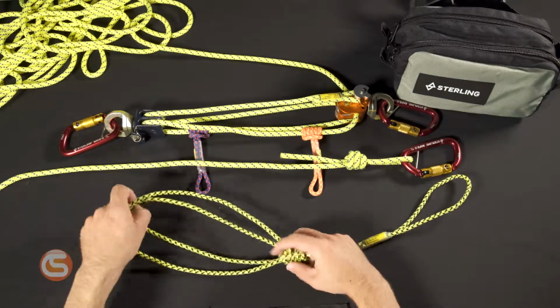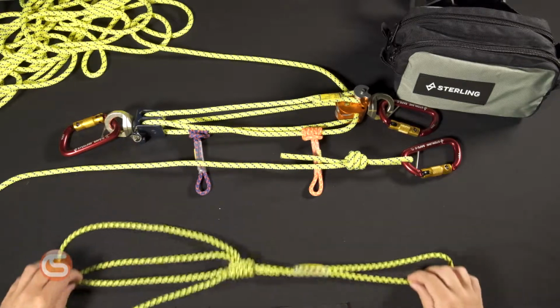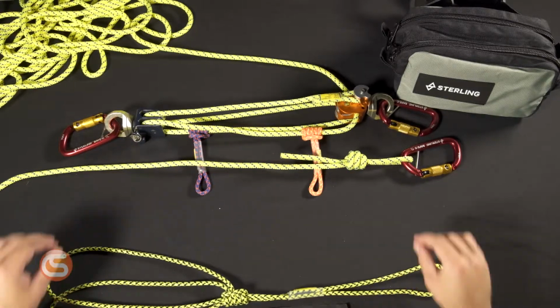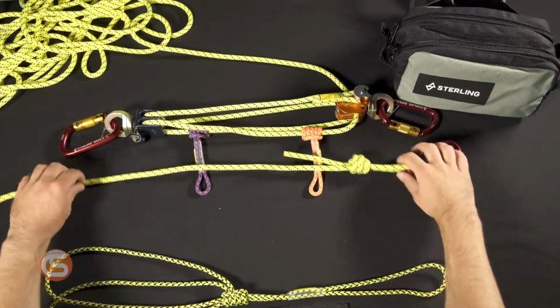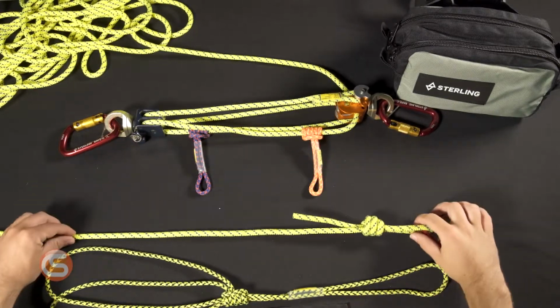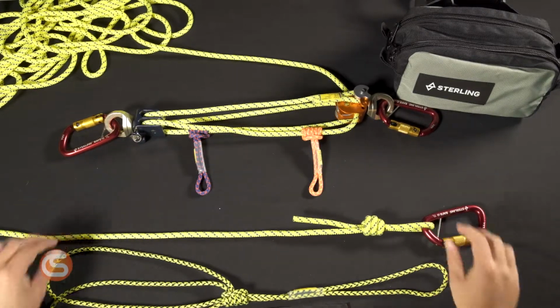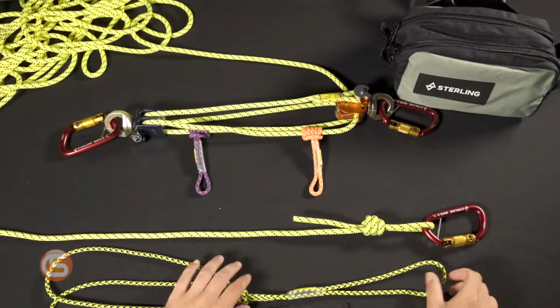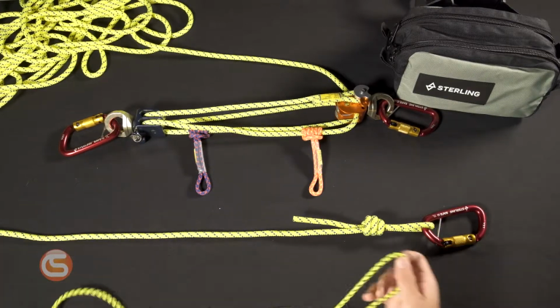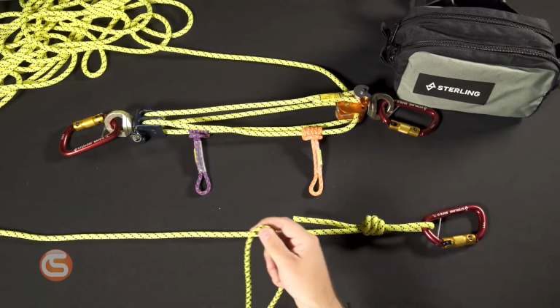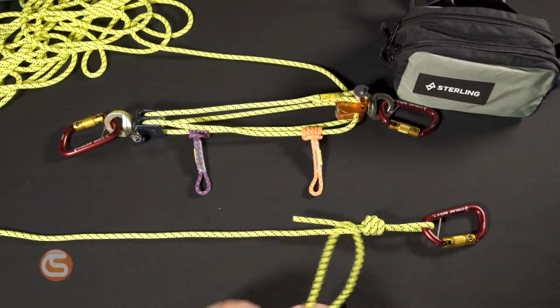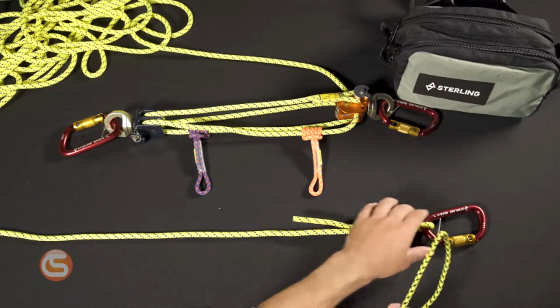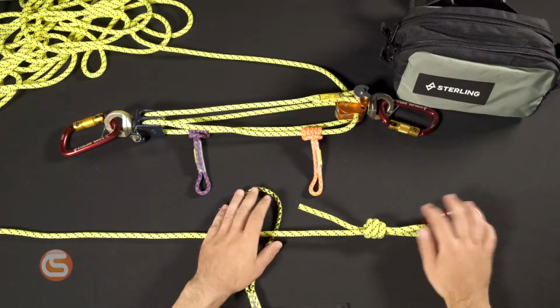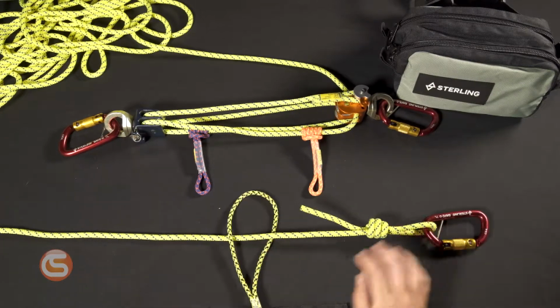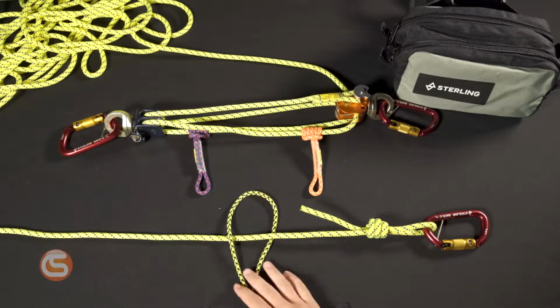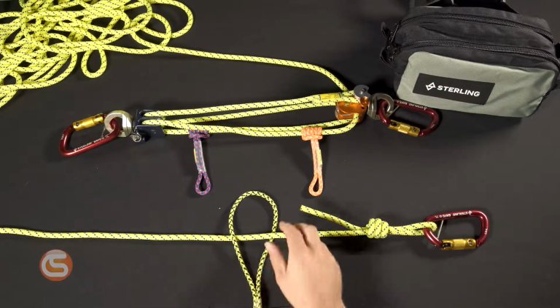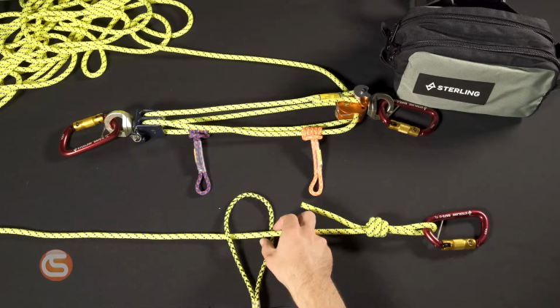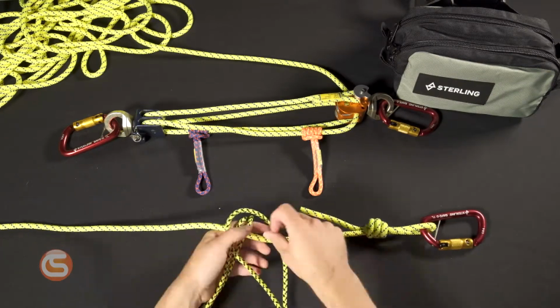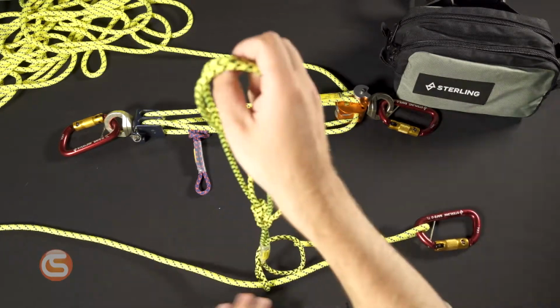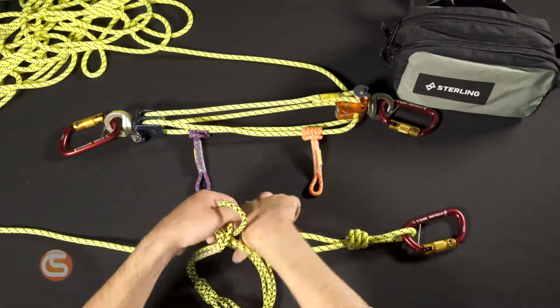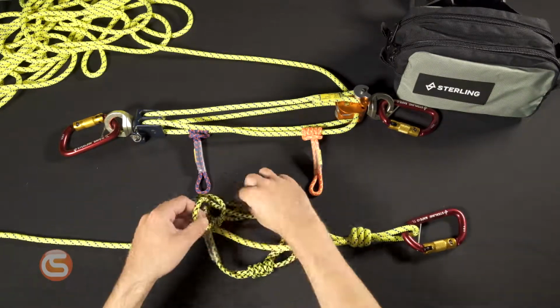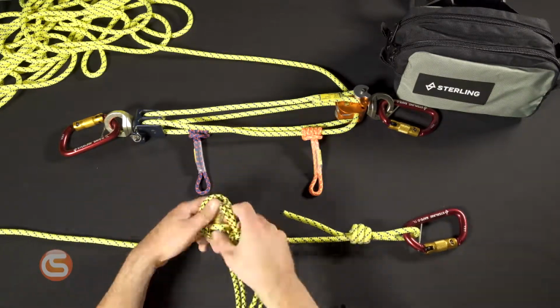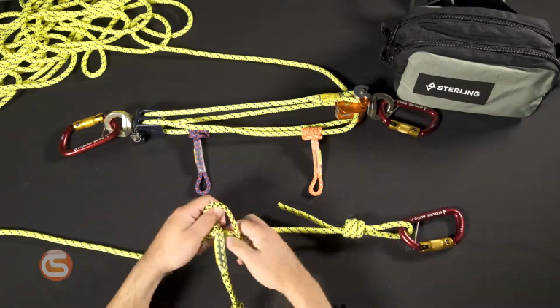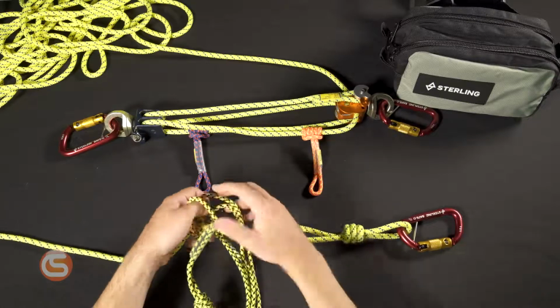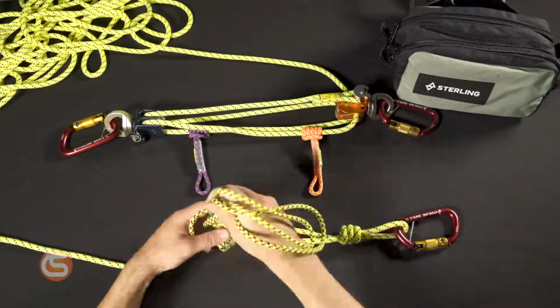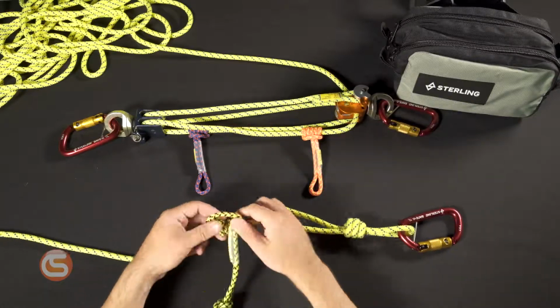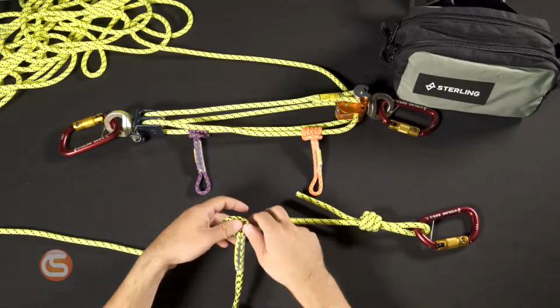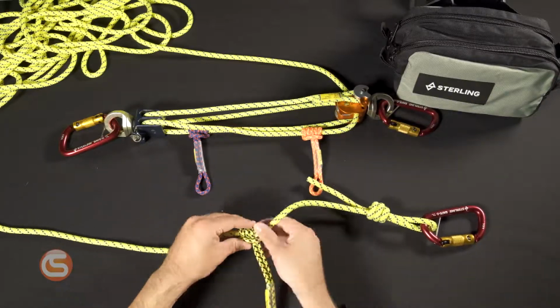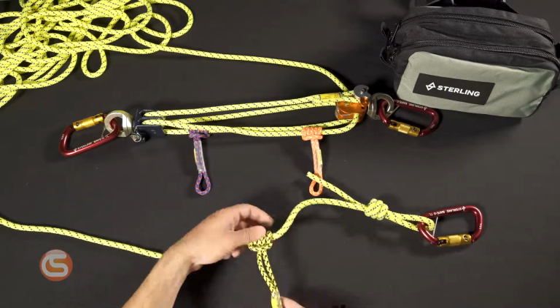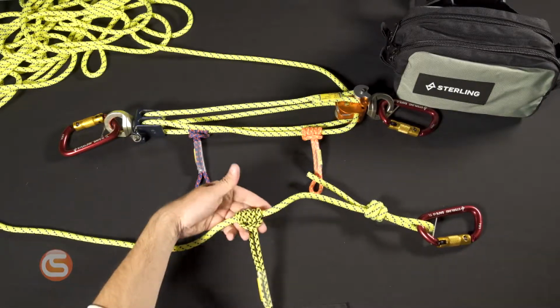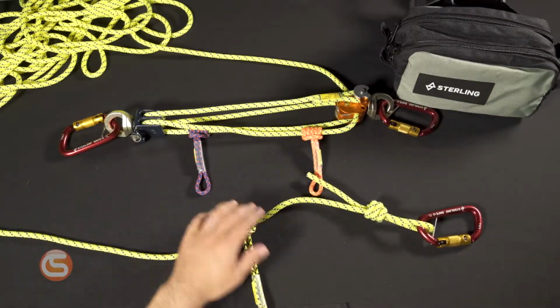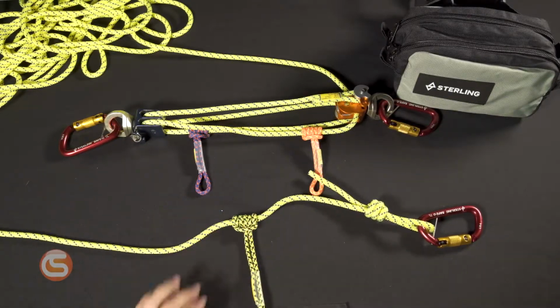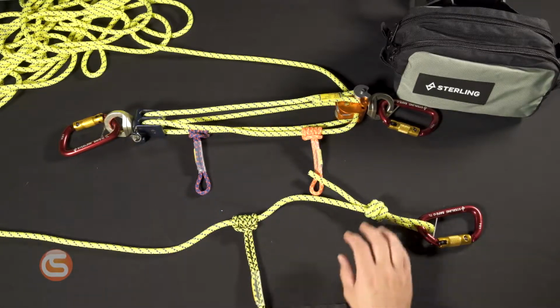Finally, we'll place this on the end of the 8 millimeter cord. Run the small loop over the carabiner, then, like we've done before, pass the large end around the cord and through itself three times. Tighten that down, and you're set.